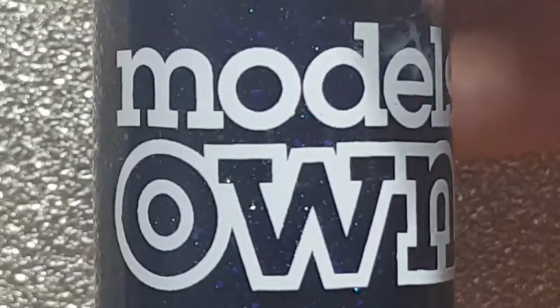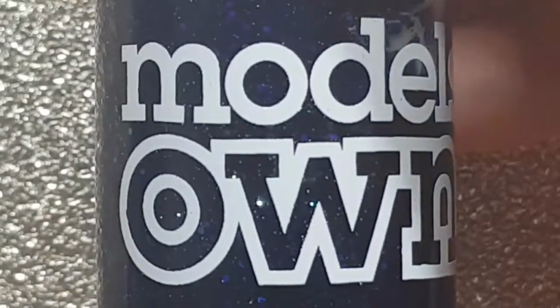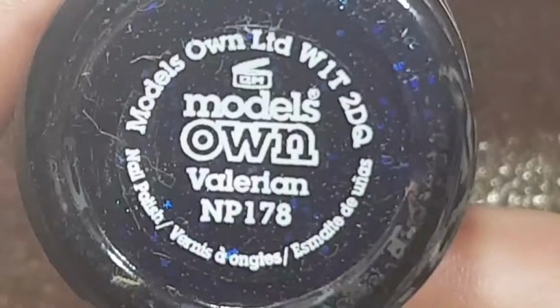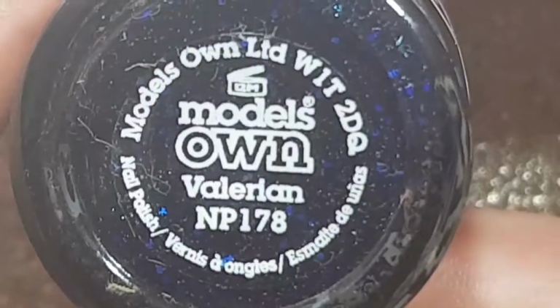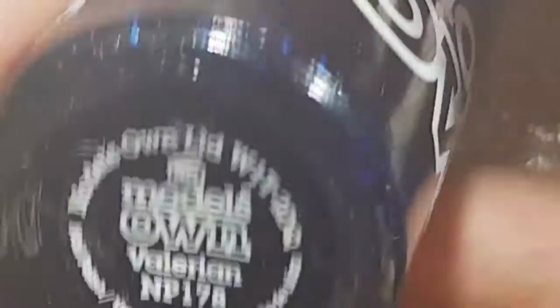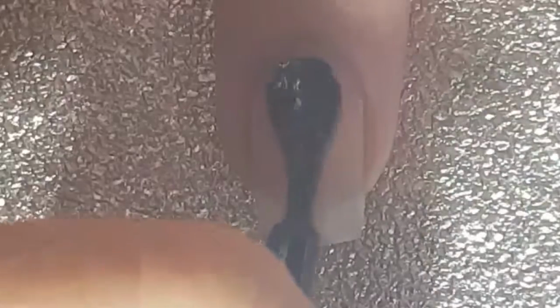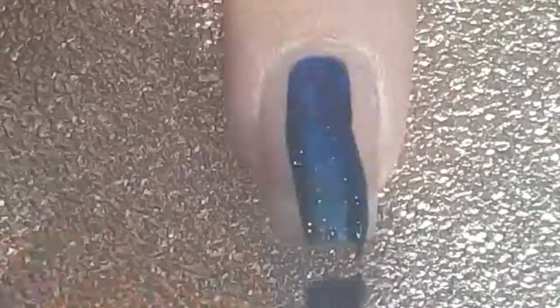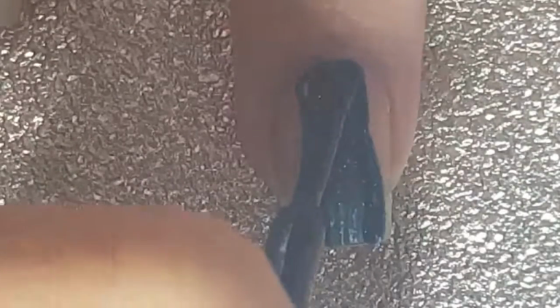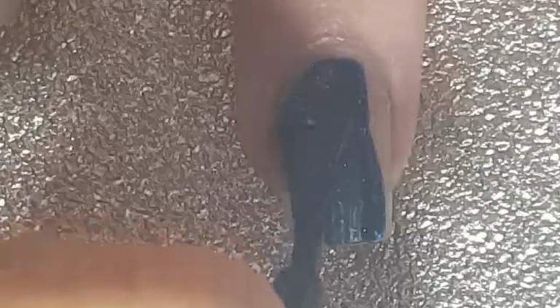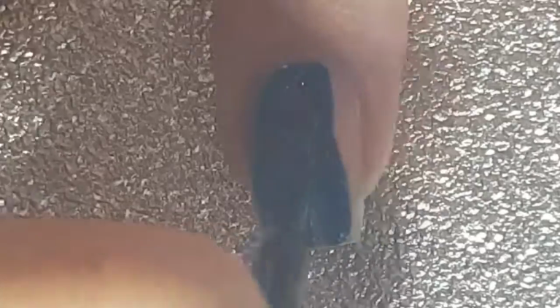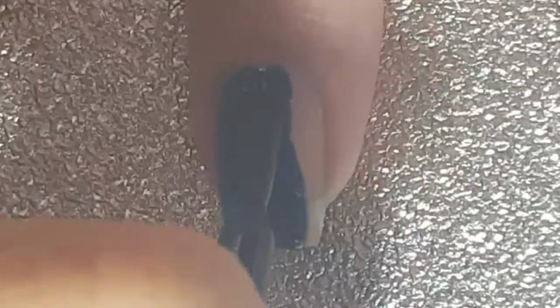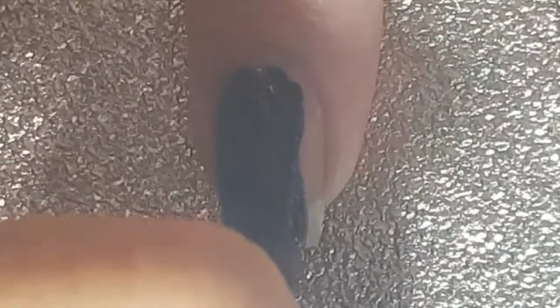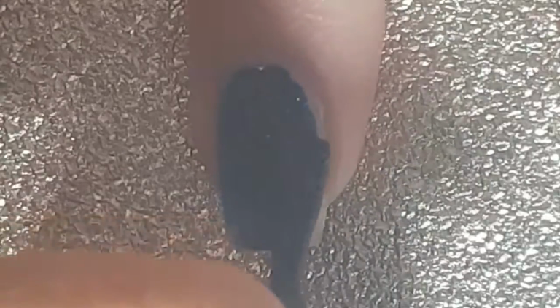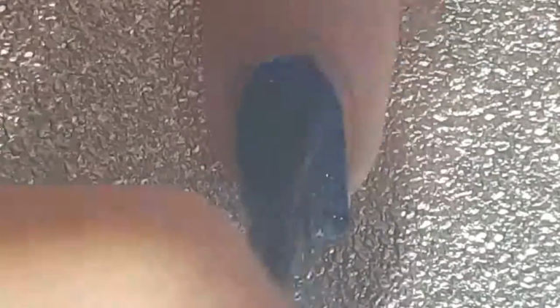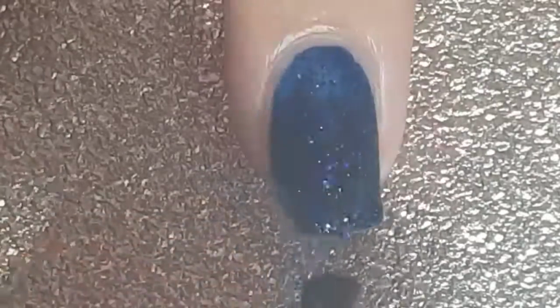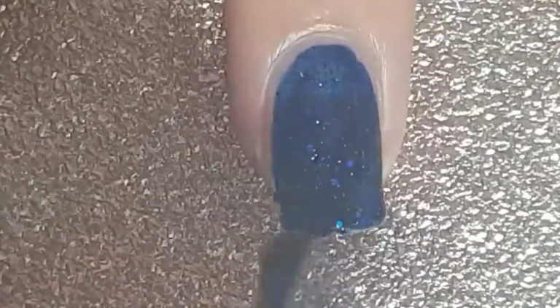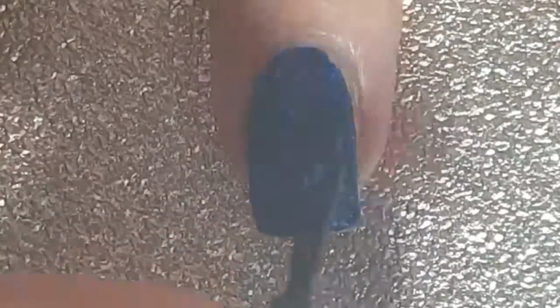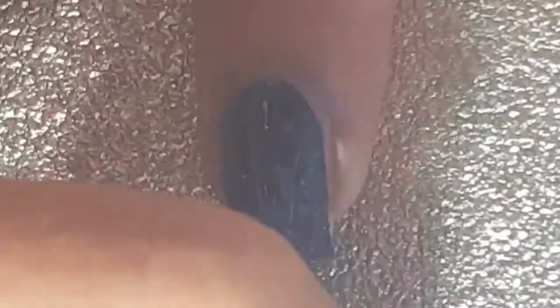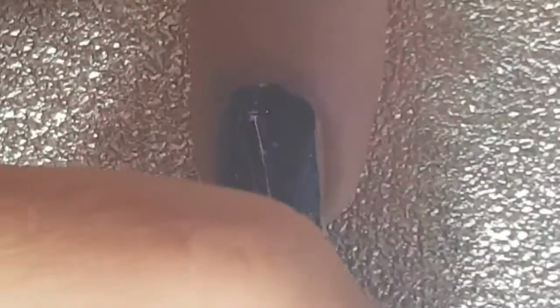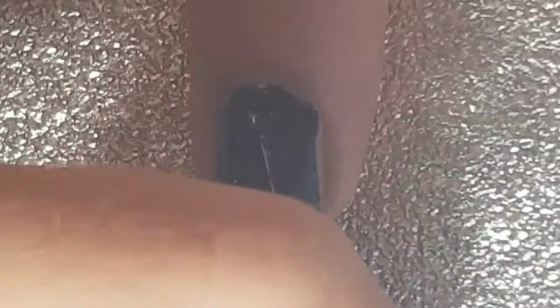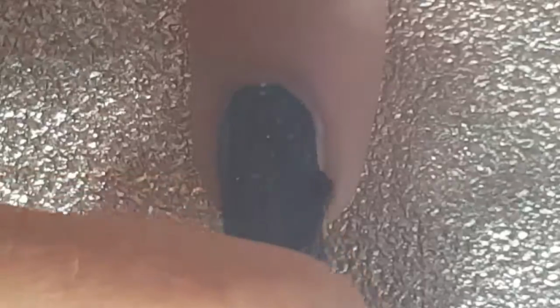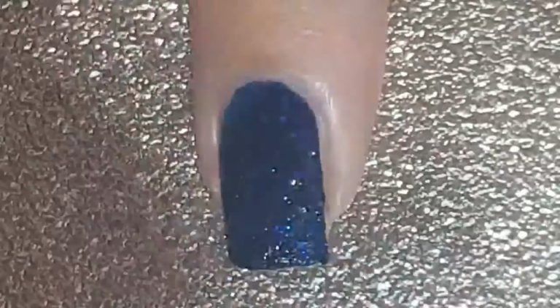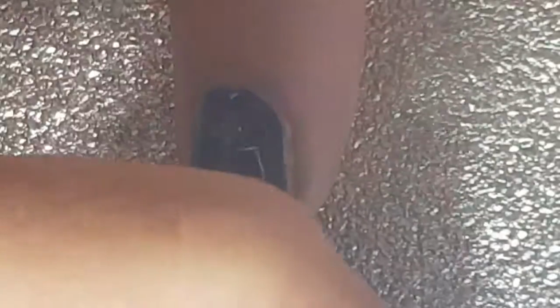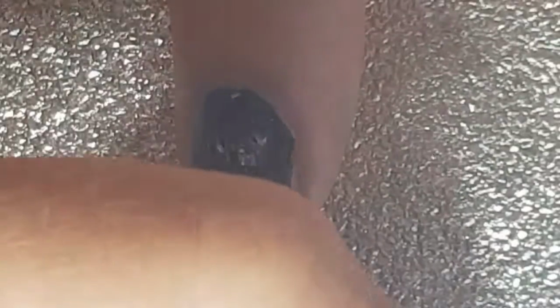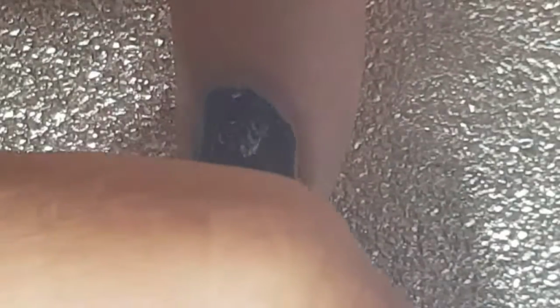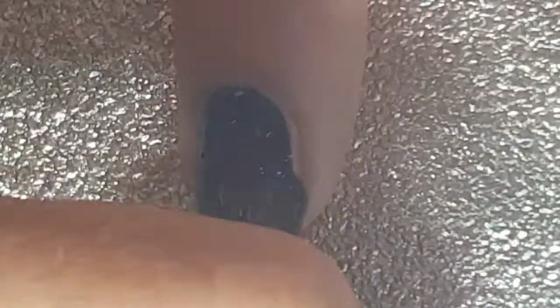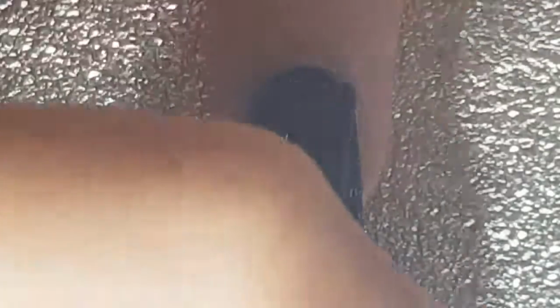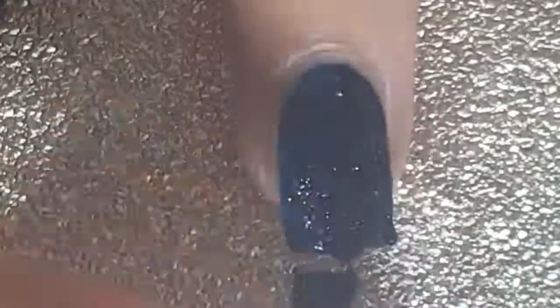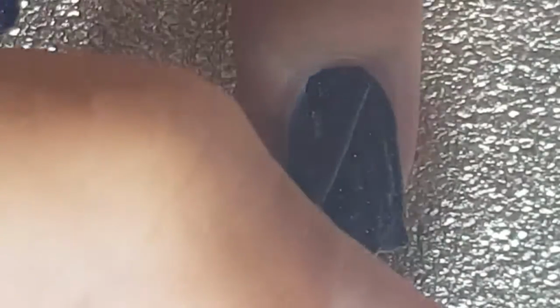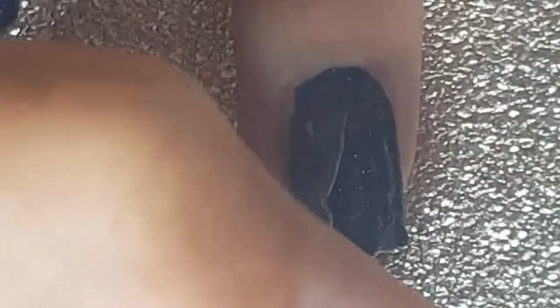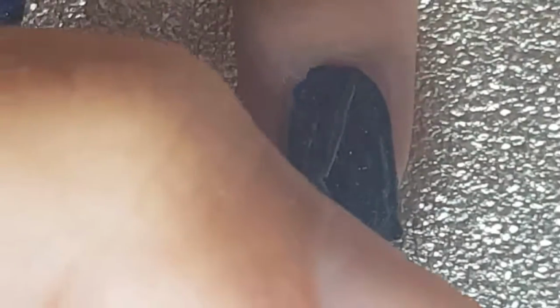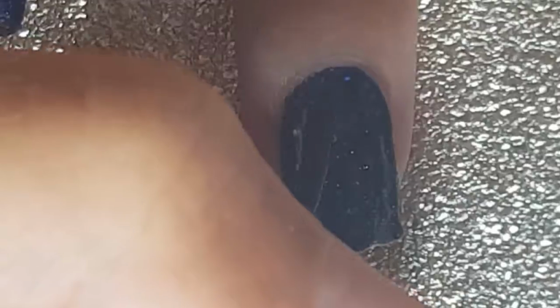First off, for my base I use Models Own Valerian polish. I've had this polish for some time and as you can see it's not applying too great. I do apply two coats of this.